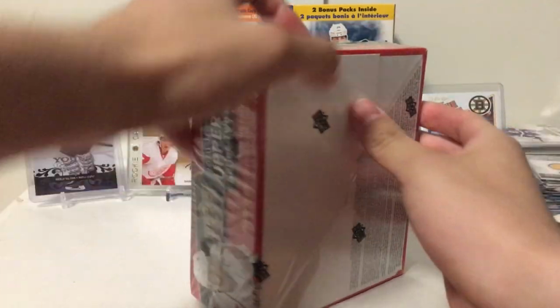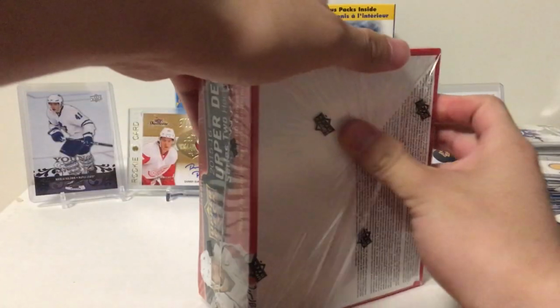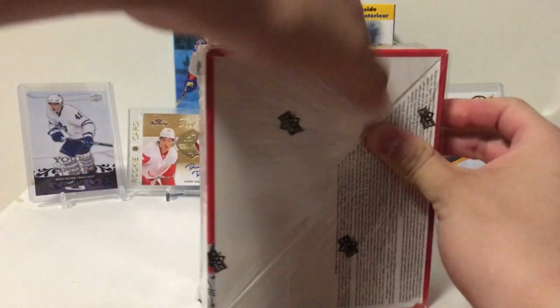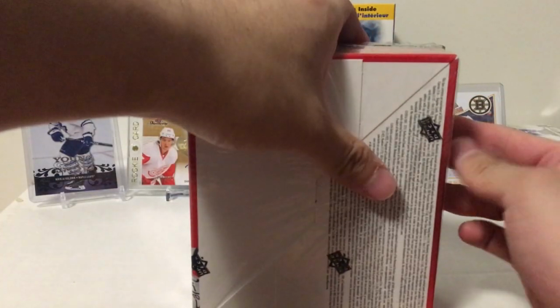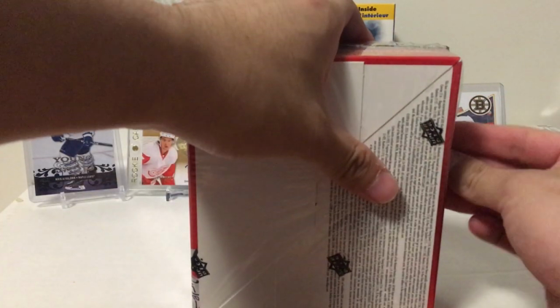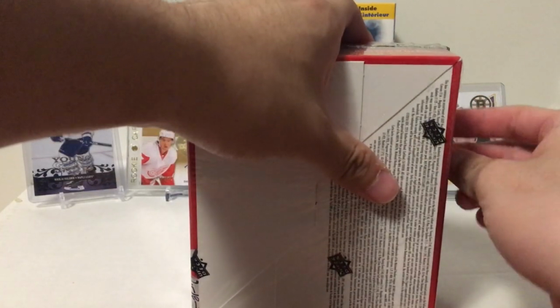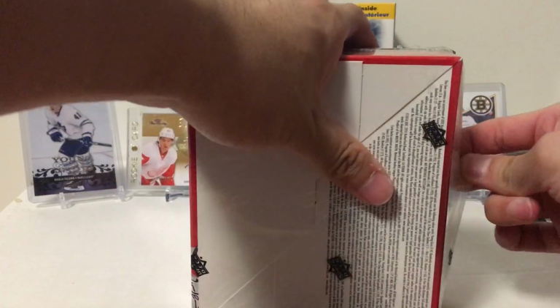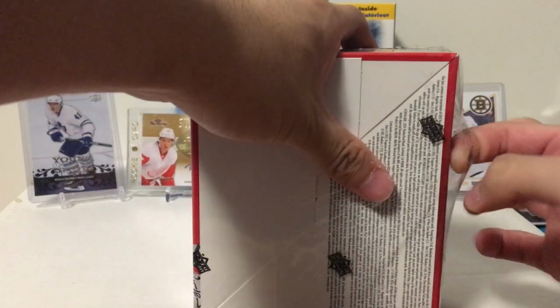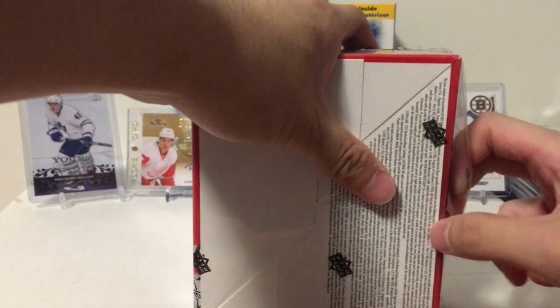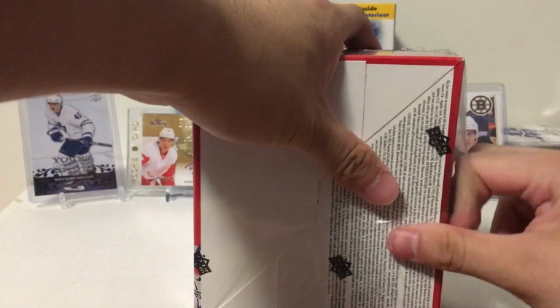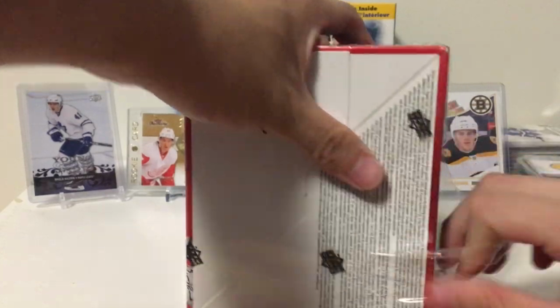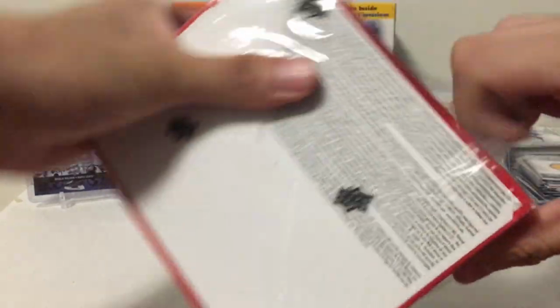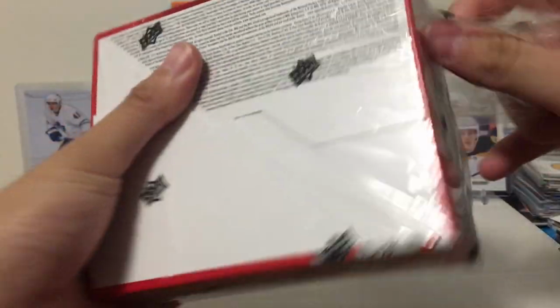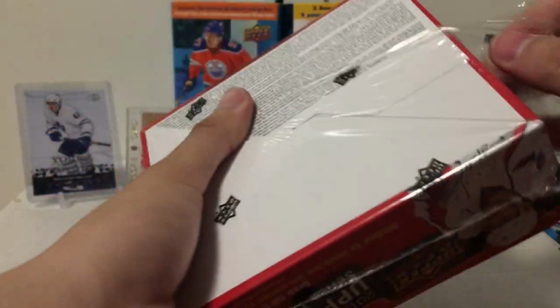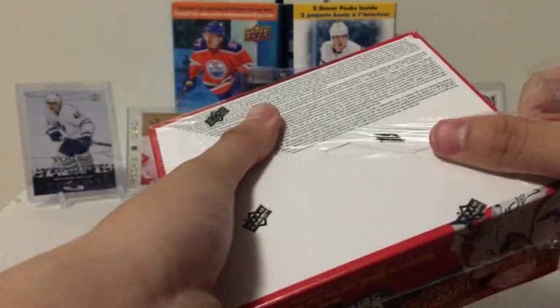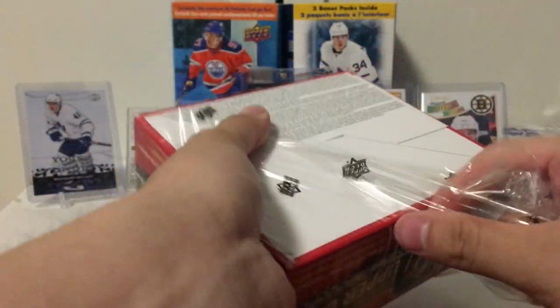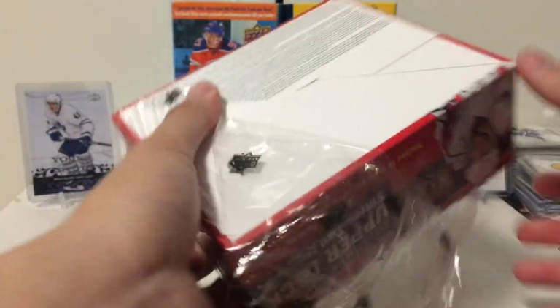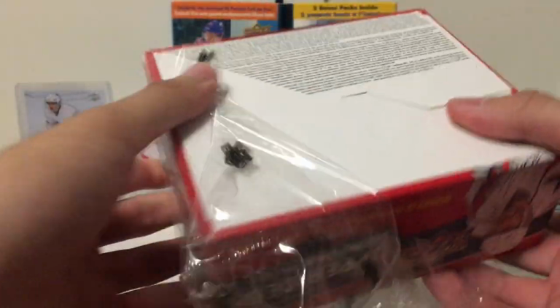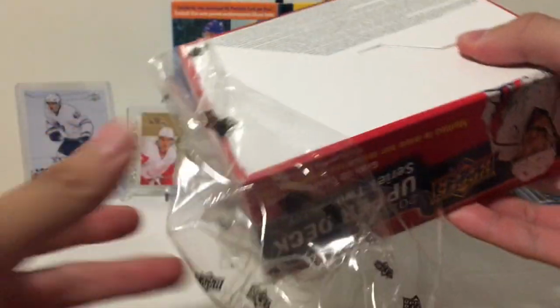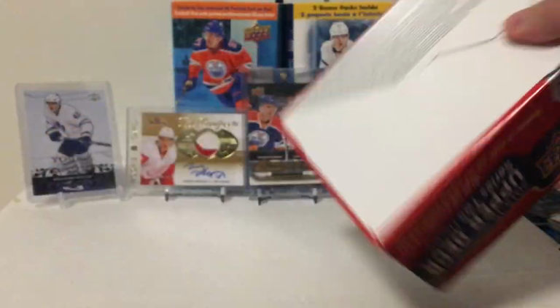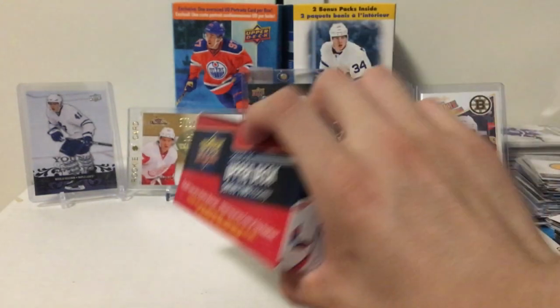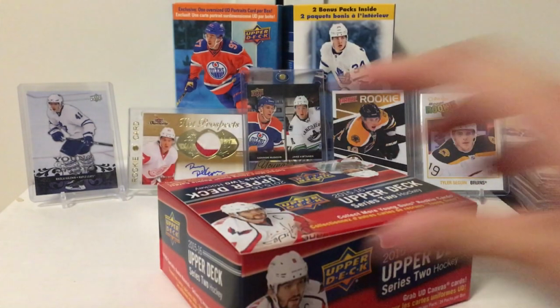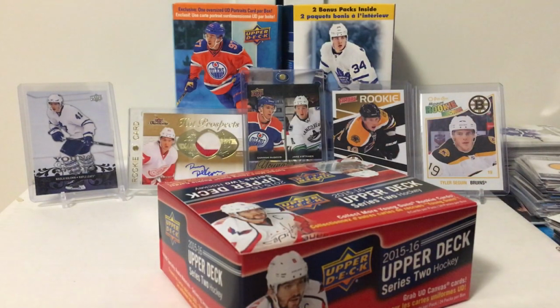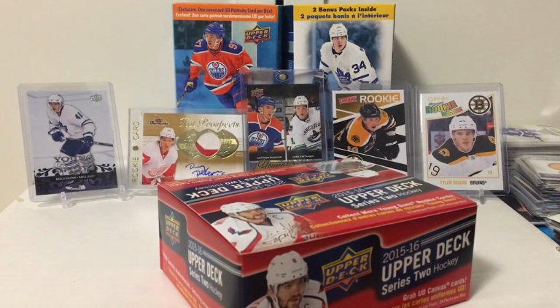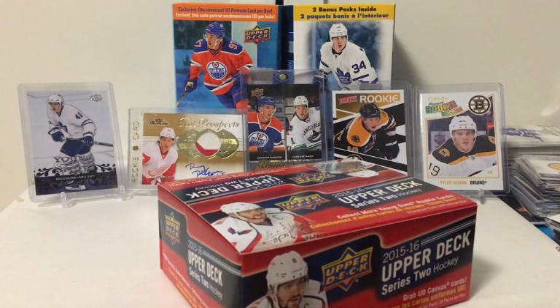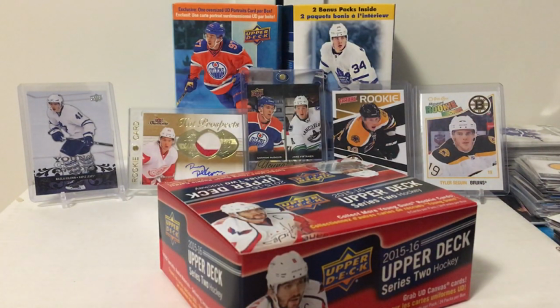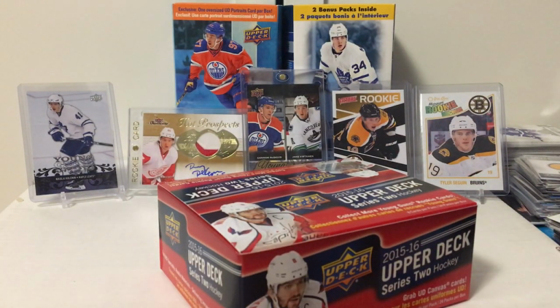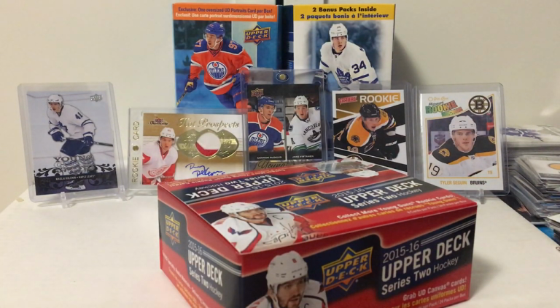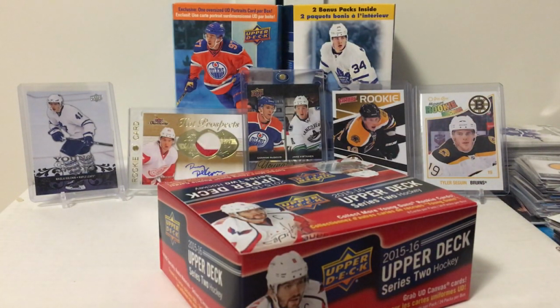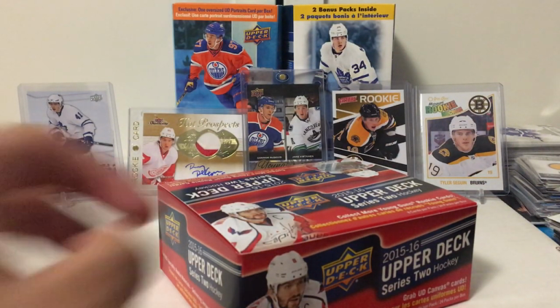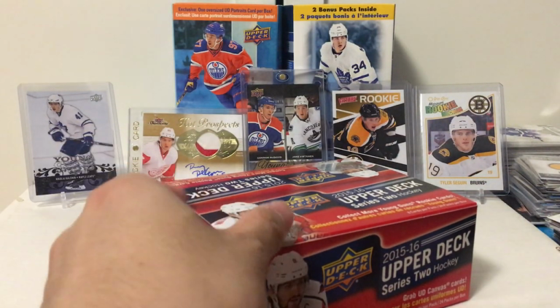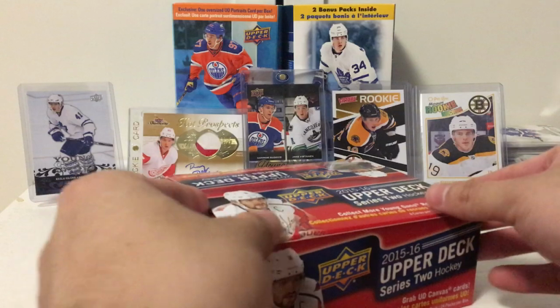Maybe you can get Eichel. I got this one for 40 bucks, pretty good deal. Let's crack it open and see if we can pull Eichel. It's a really mediocre draft class — you won't be getting anything if you don't get Eichel, it's like pretty meh. But 24 packs for 40 bucks is a pretty good deal and it will be fun to open.